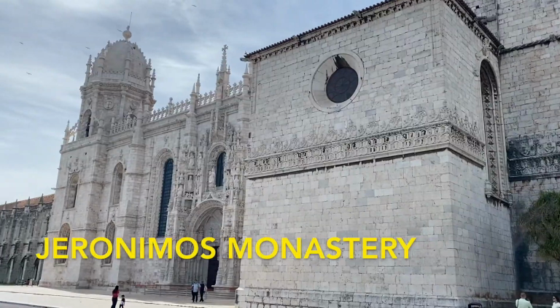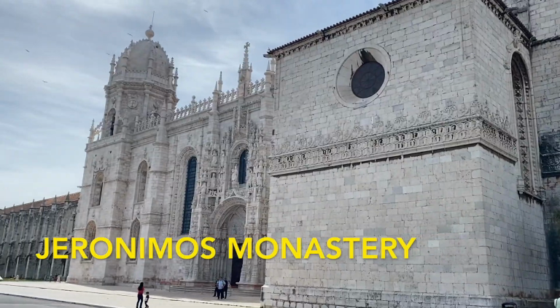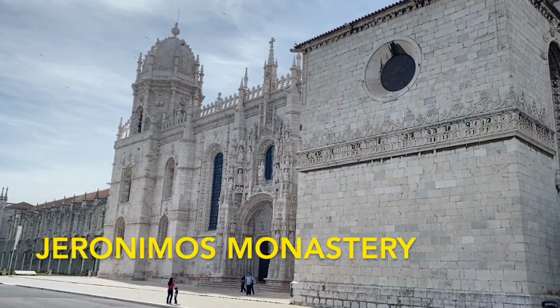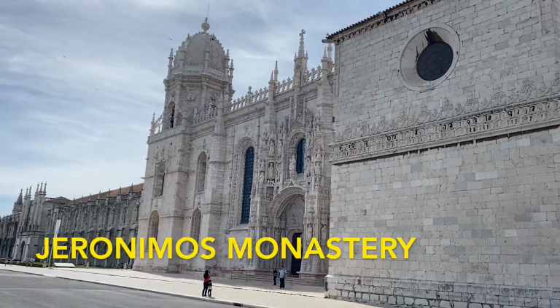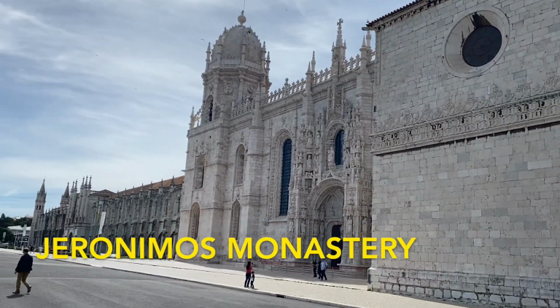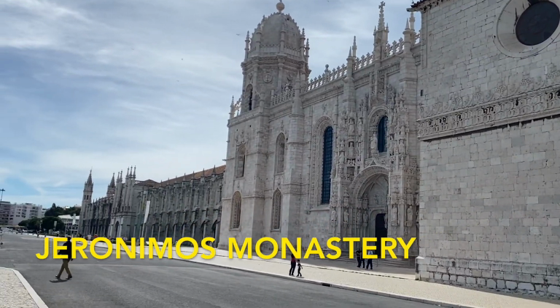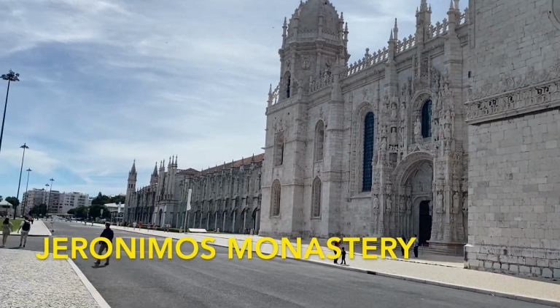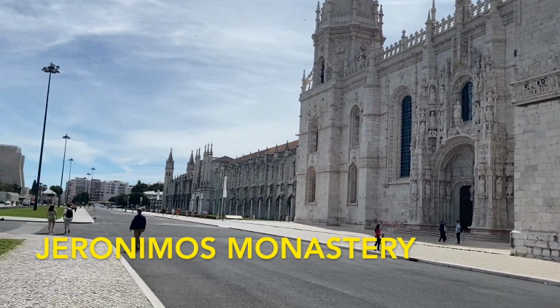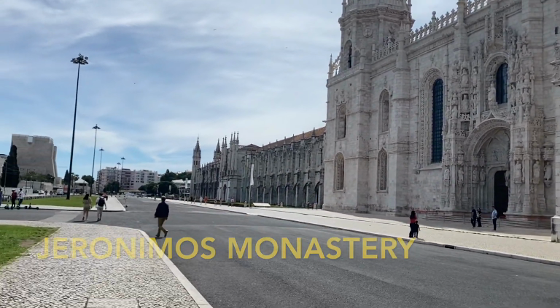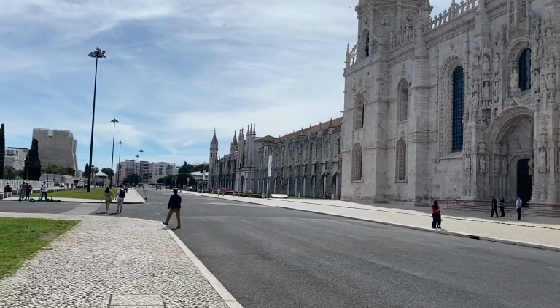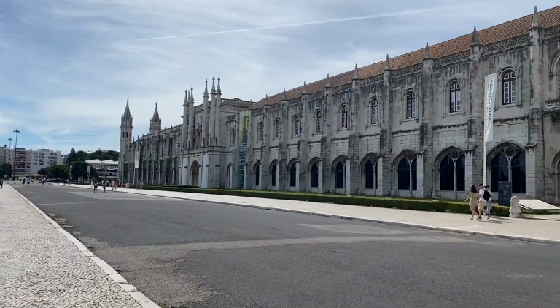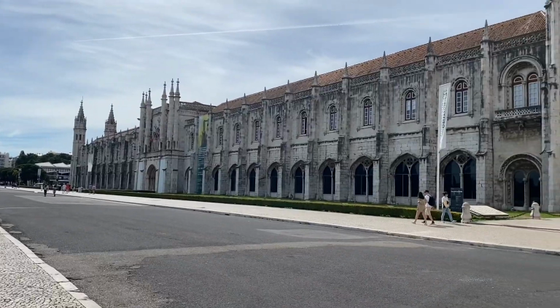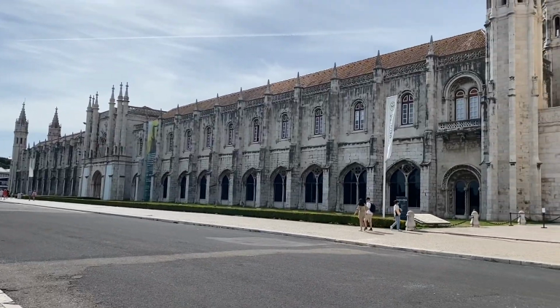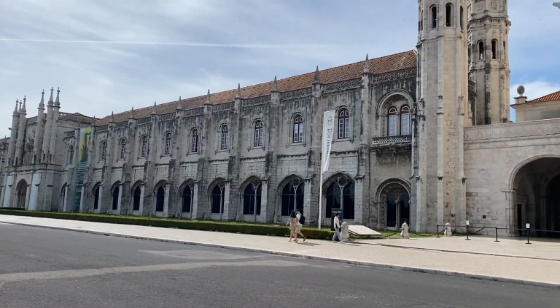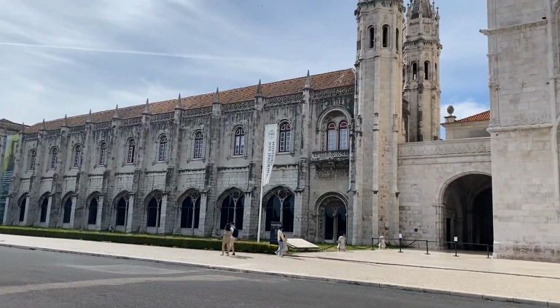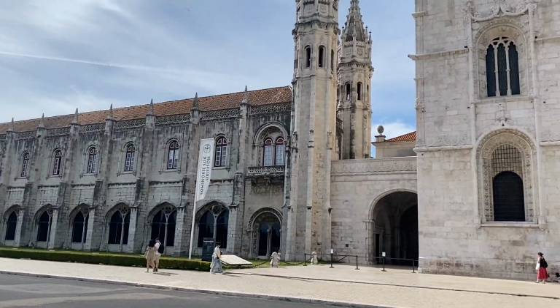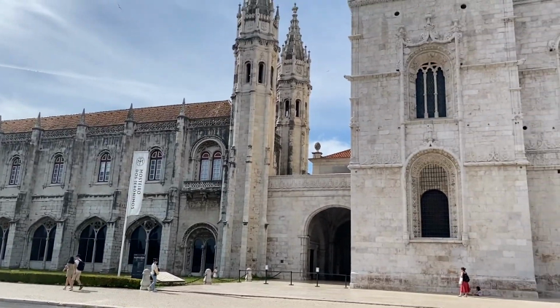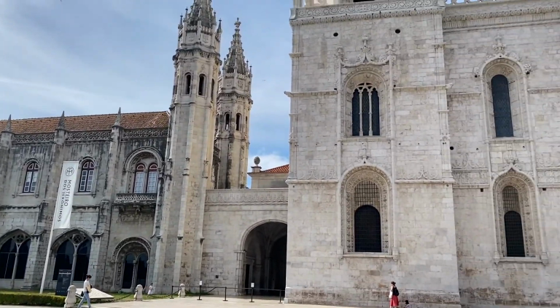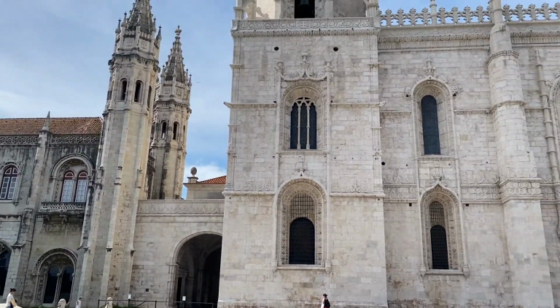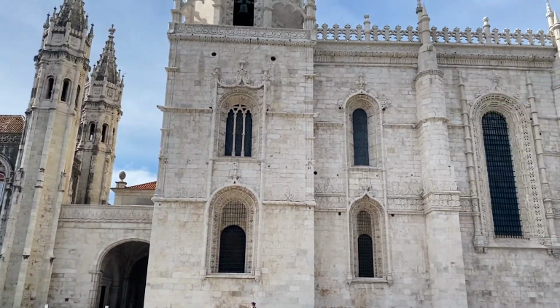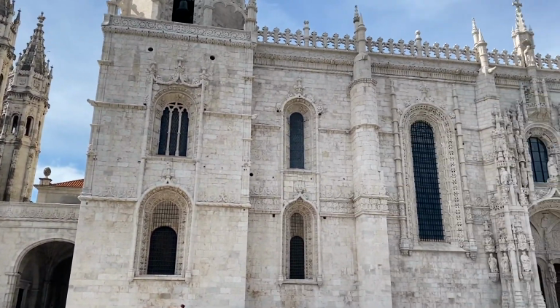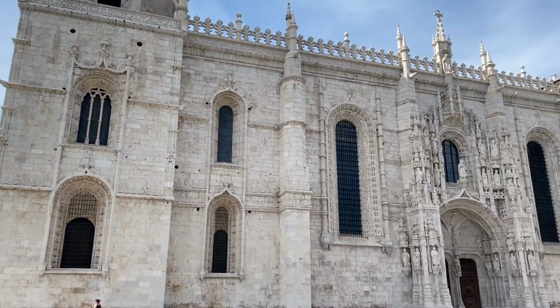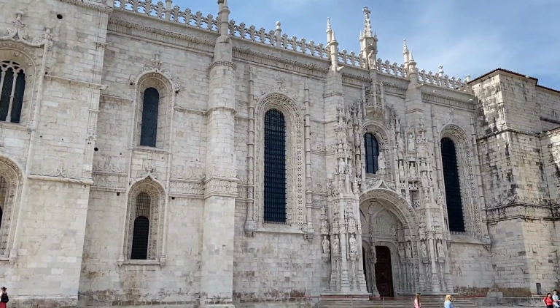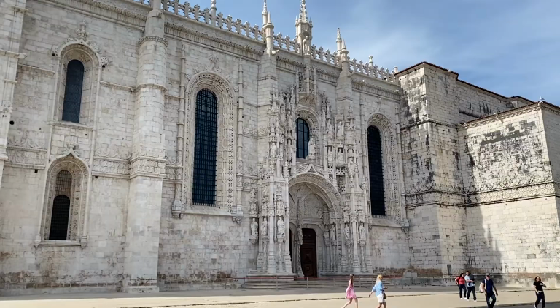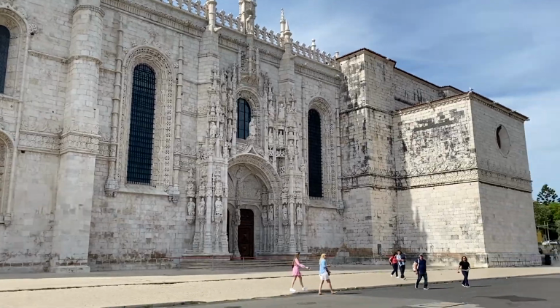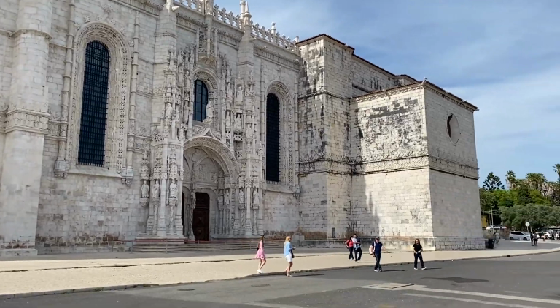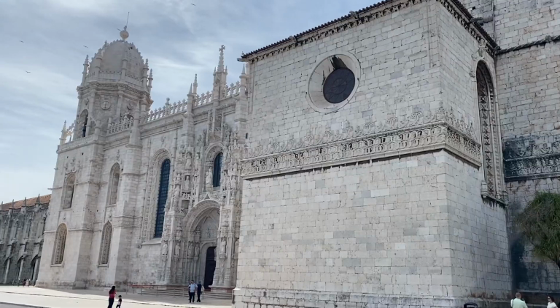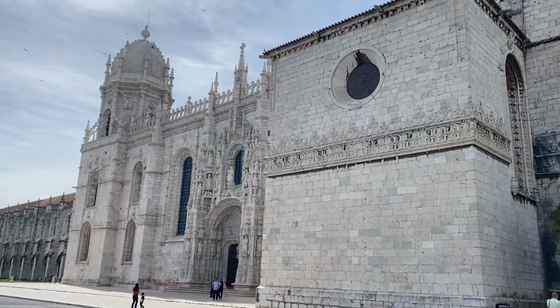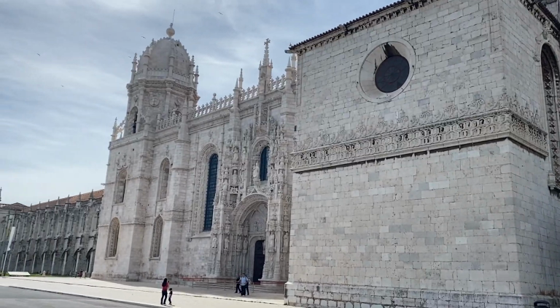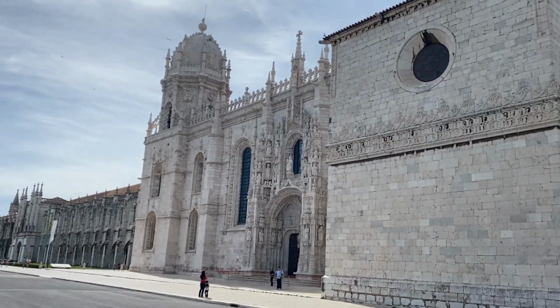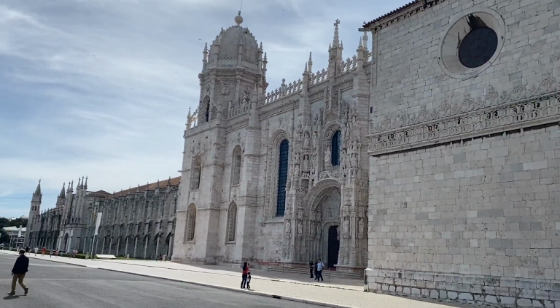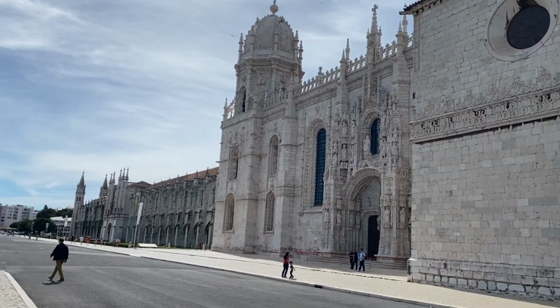Right beside Pastéis de Belém is the actual place where they were invented — Jerónimos Monastery. This place was a symbol of Portugal's power, and it was built in 1502. You're able to go inside it for 10 euros.